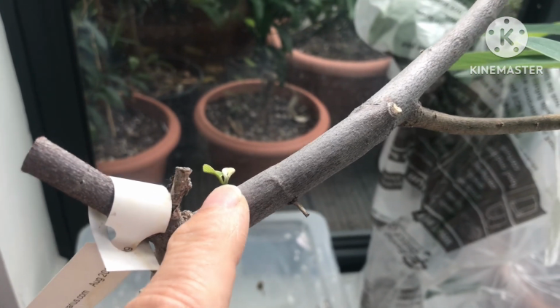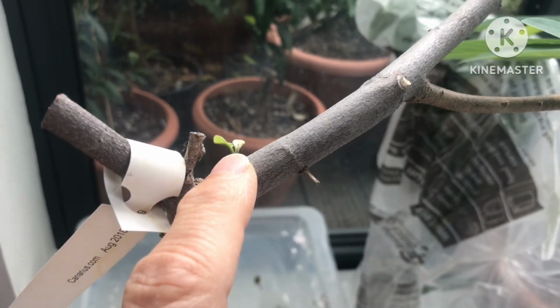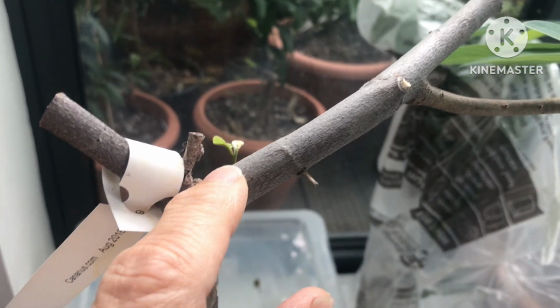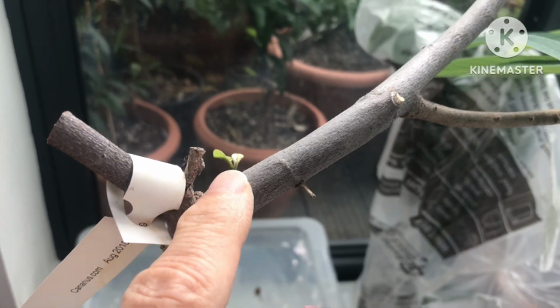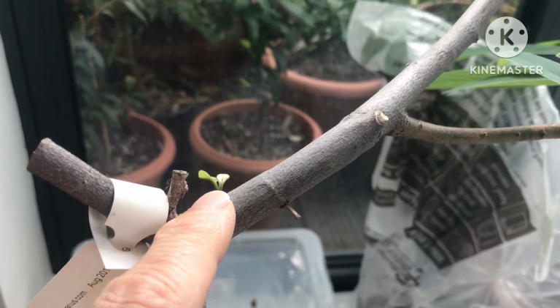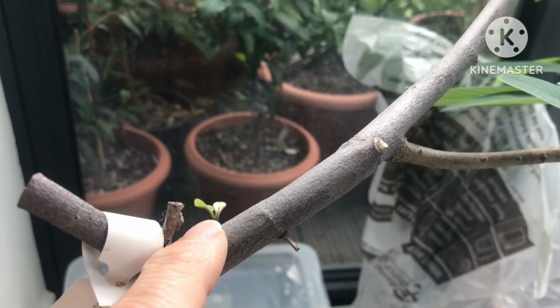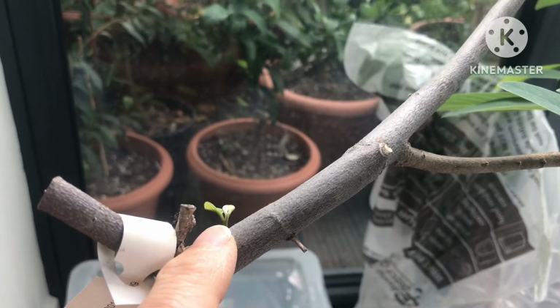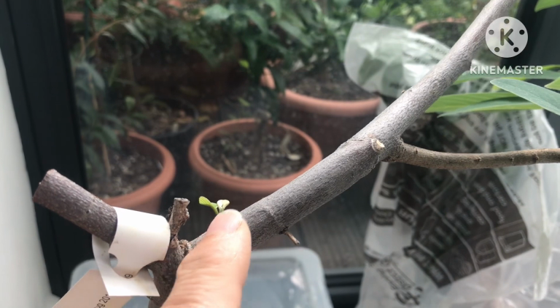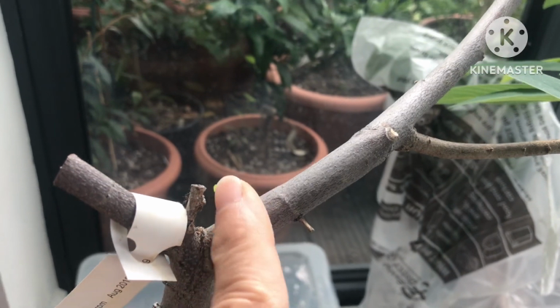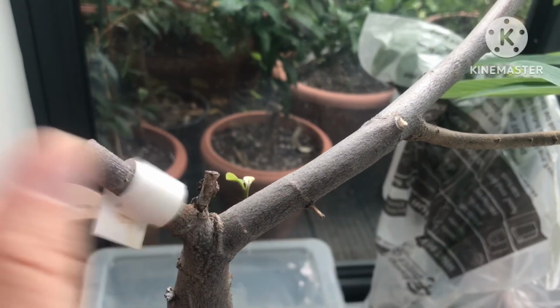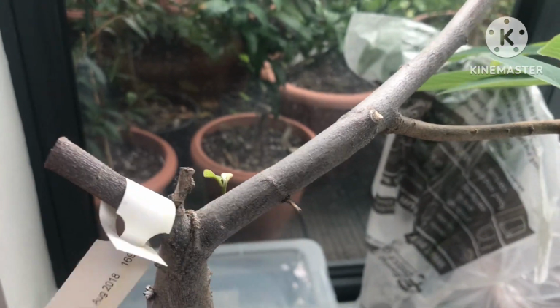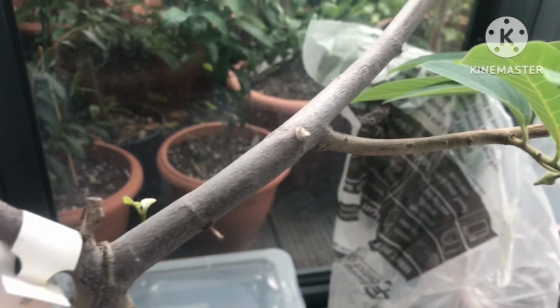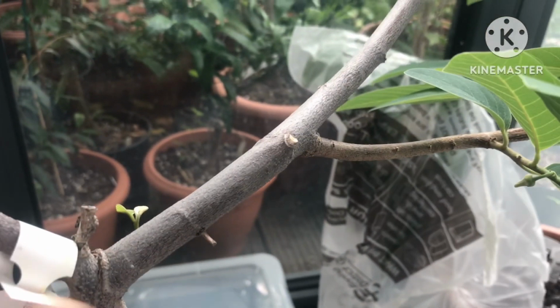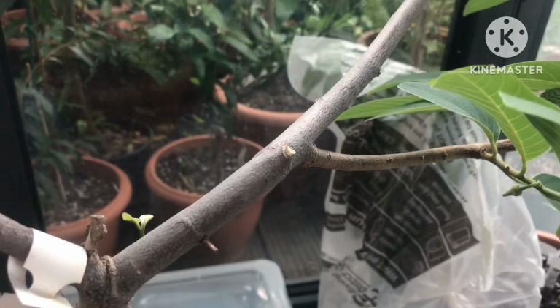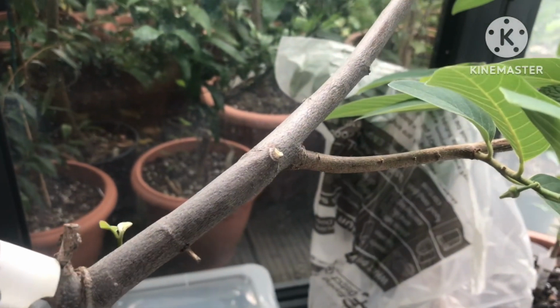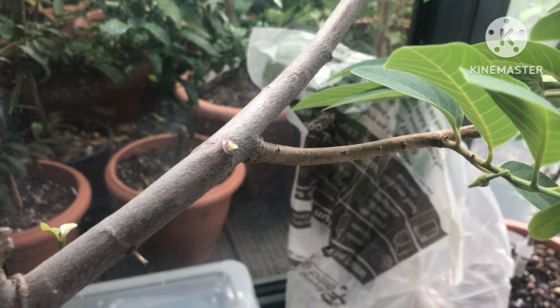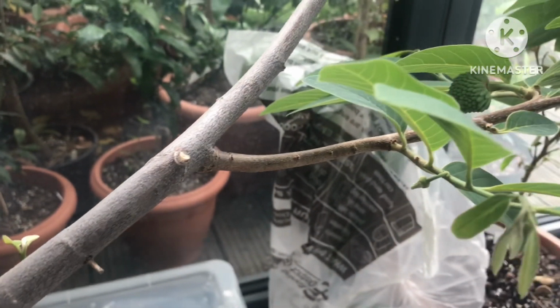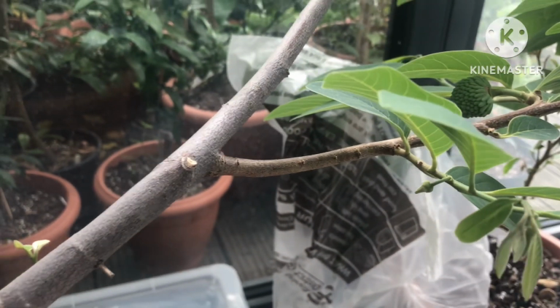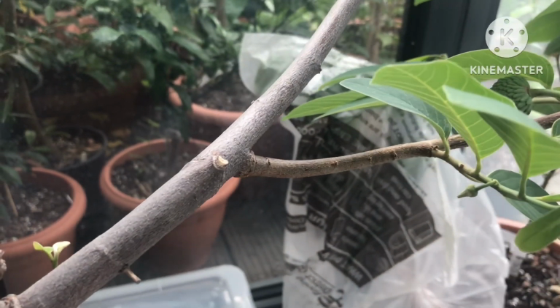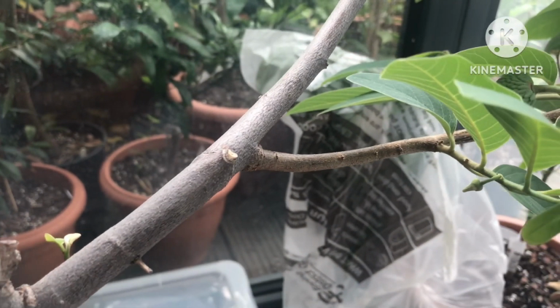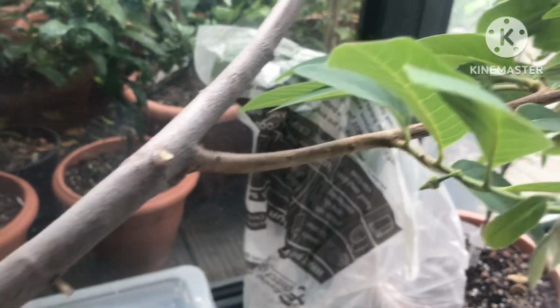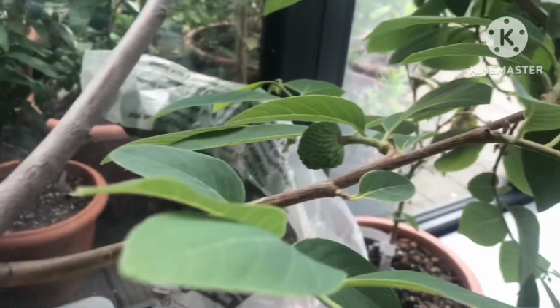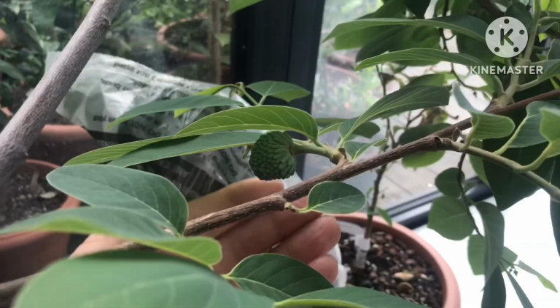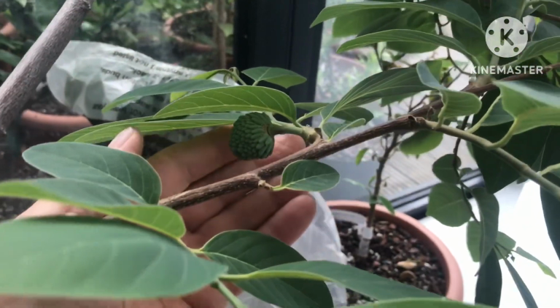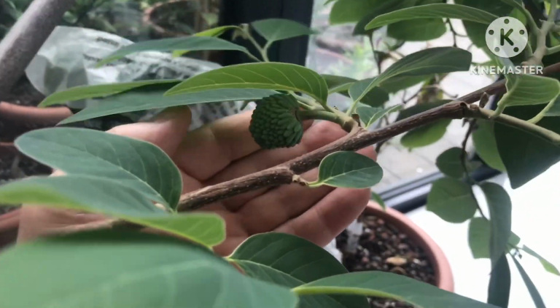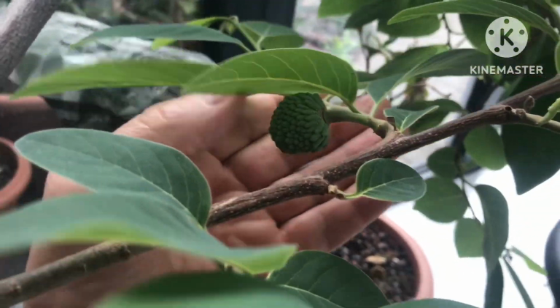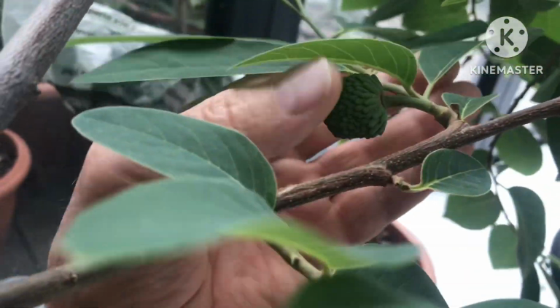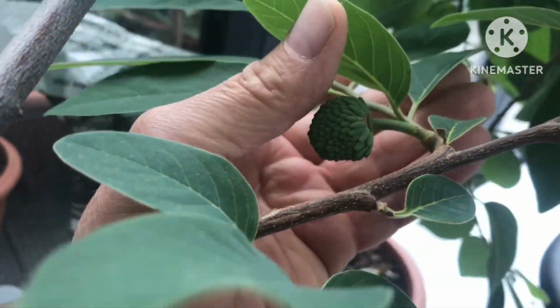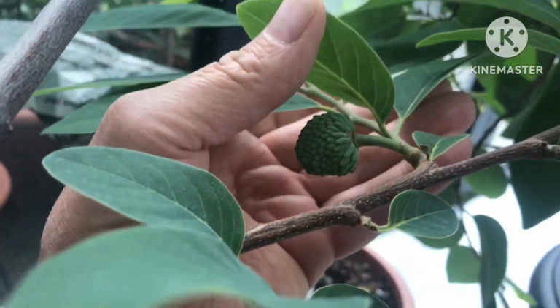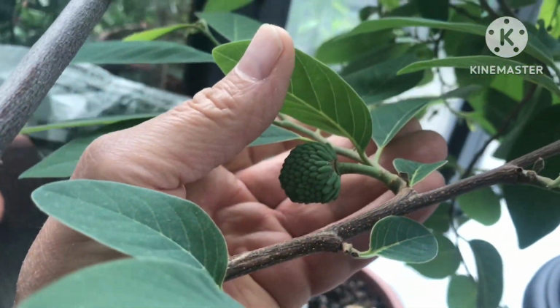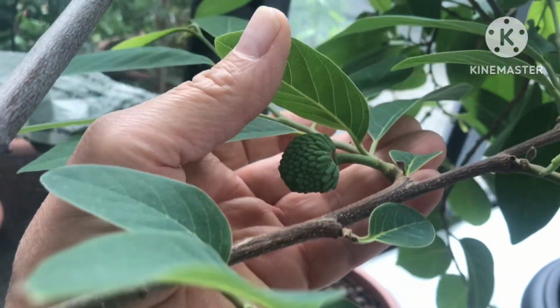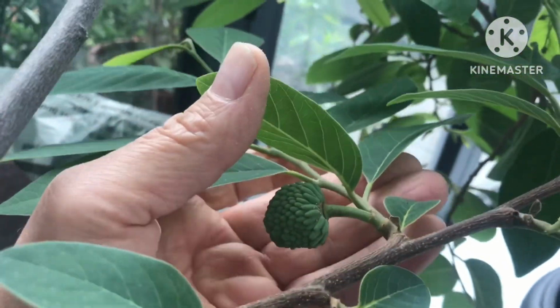Perhaps if this little shoot here was to come out, I could put some wire around it like a bonsai and twist it out that way, or at least get it upright. And then once it's upright it might branch out to the left.